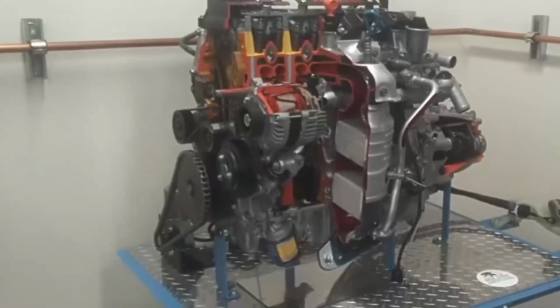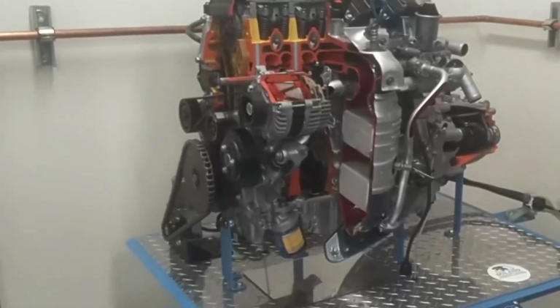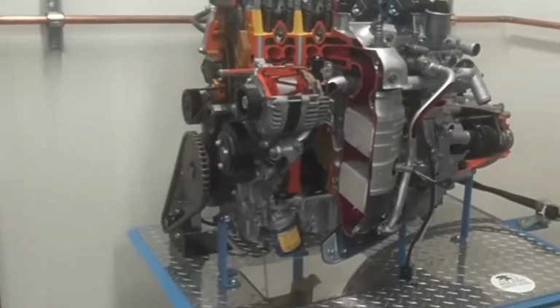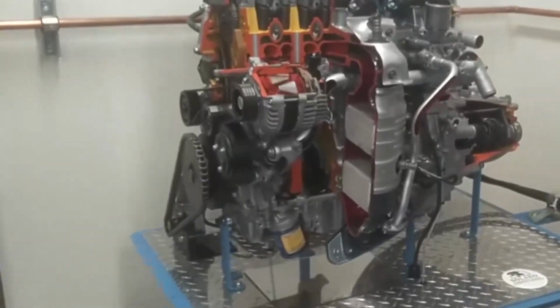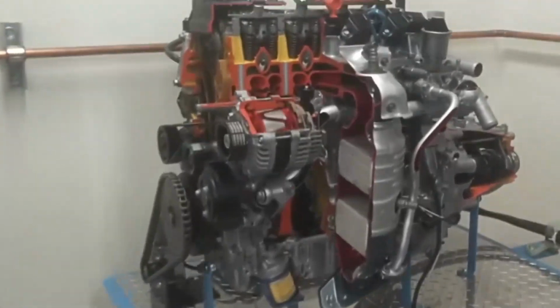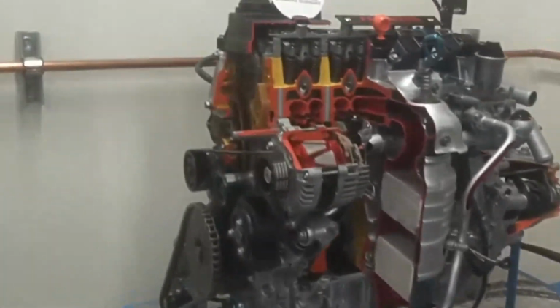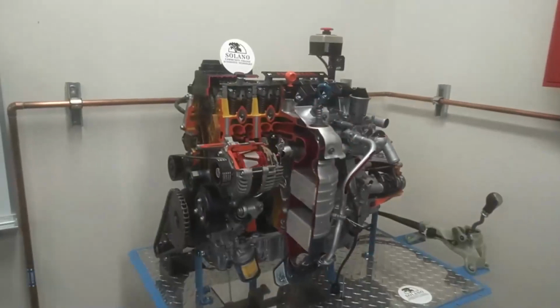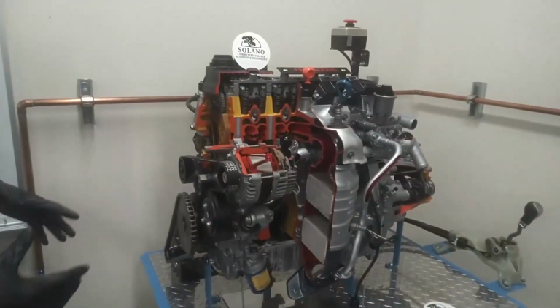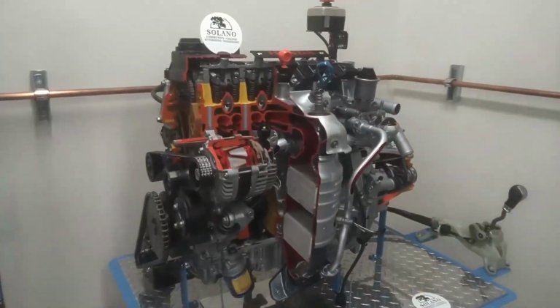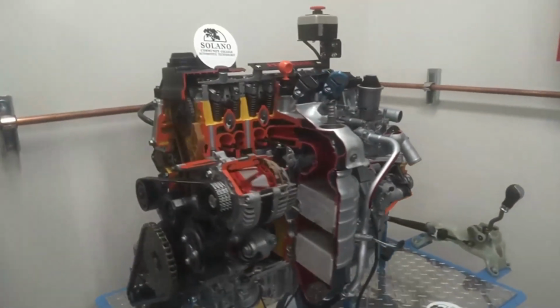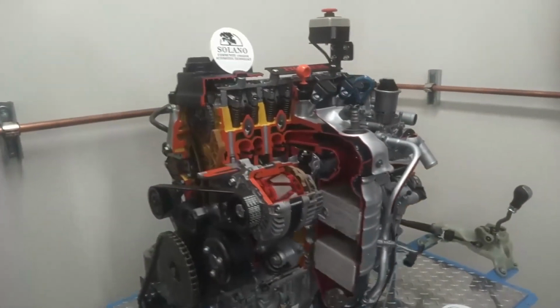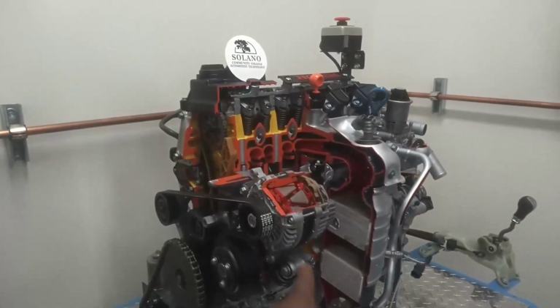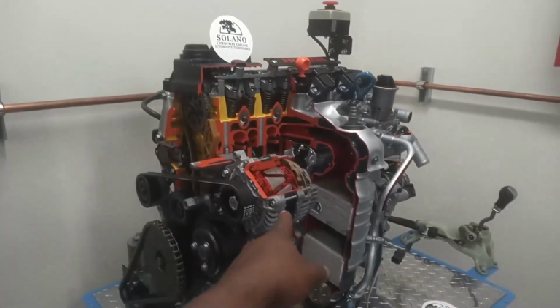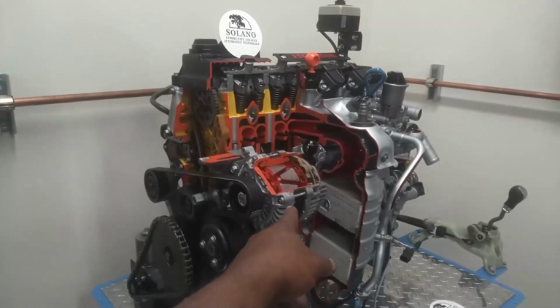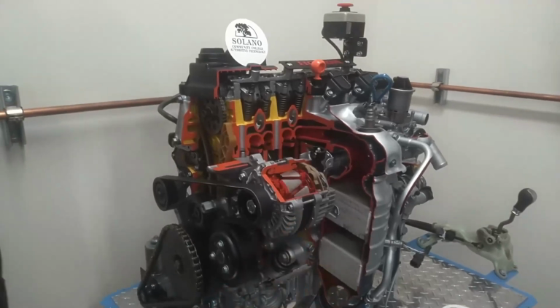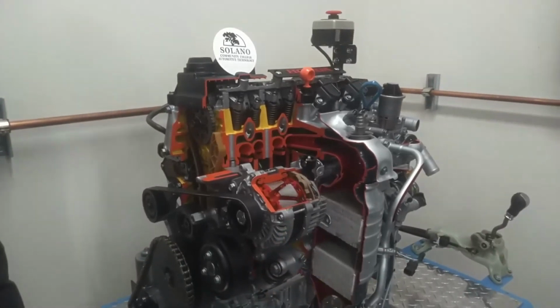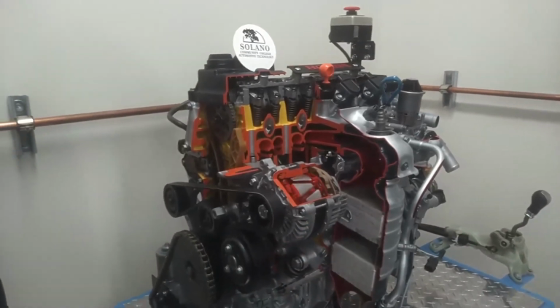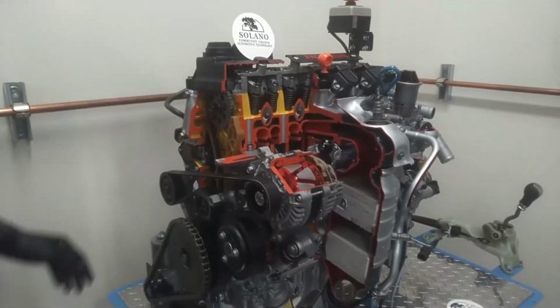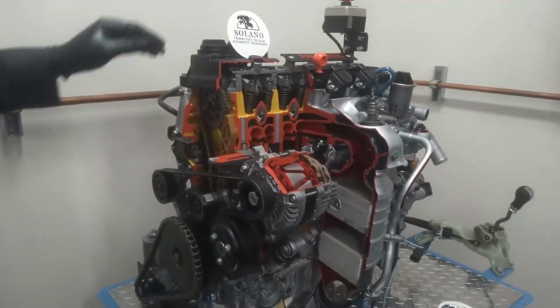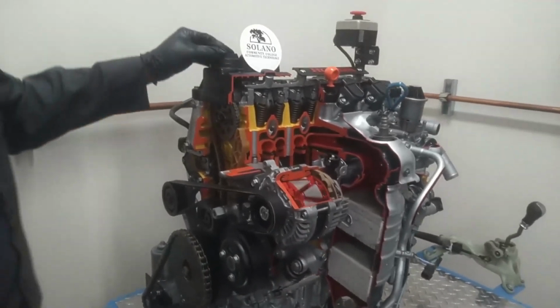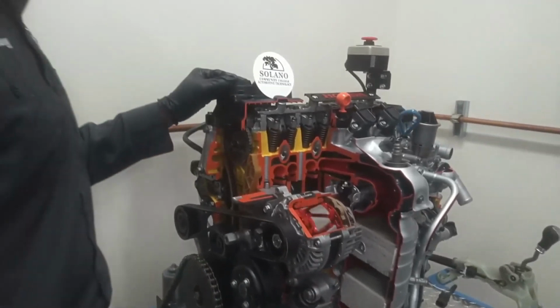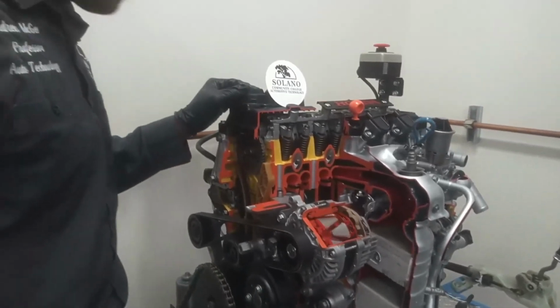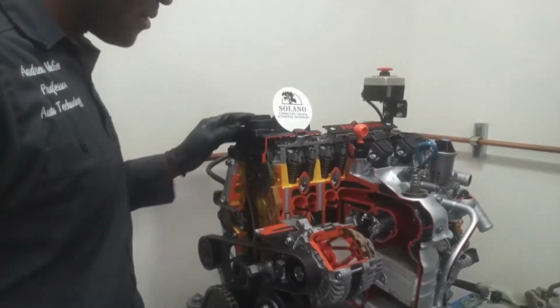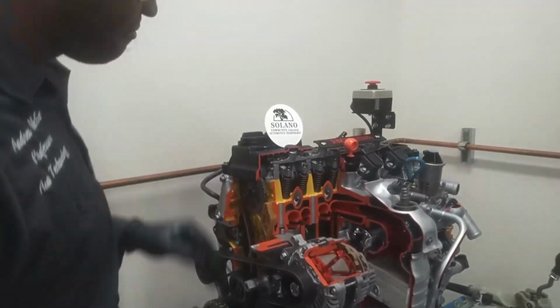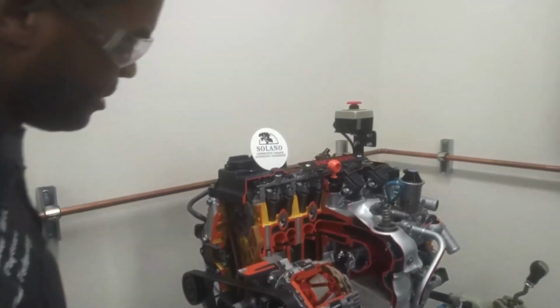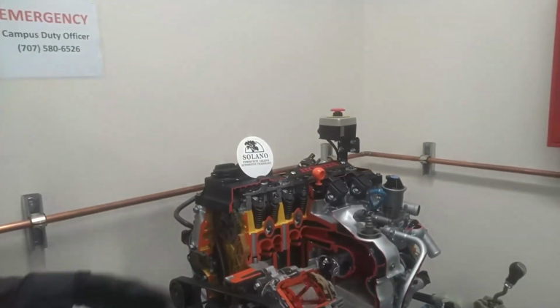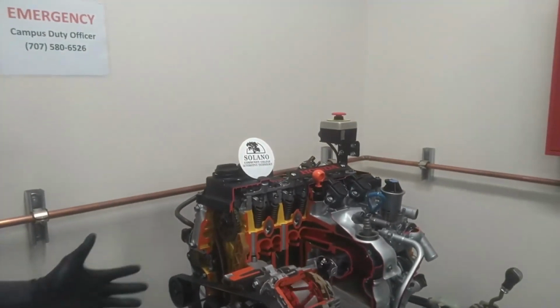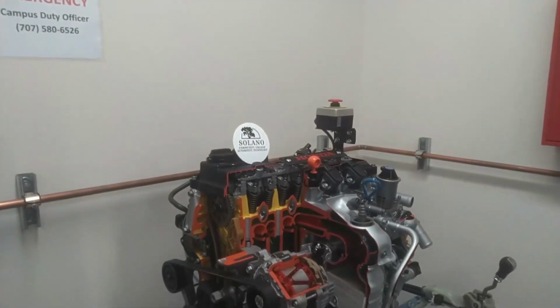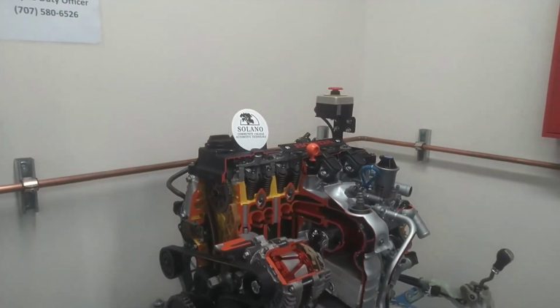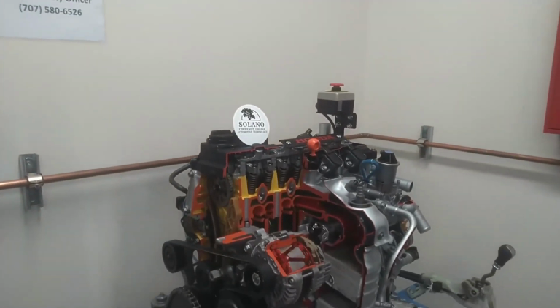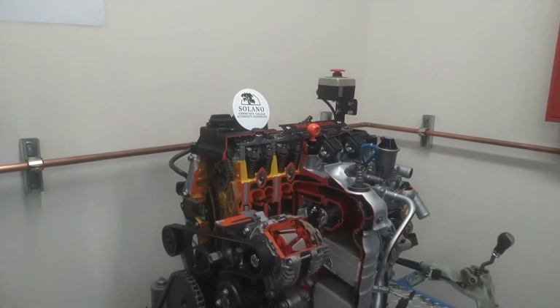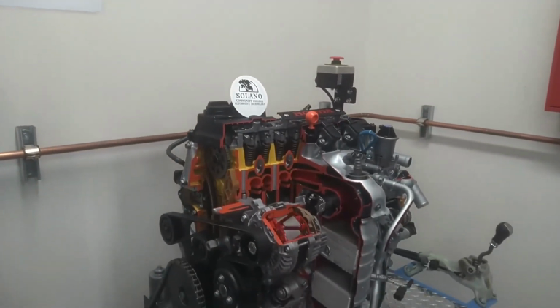This is how your four-stroke engine works. You've got a nice cutaway here — this is the generator alternator. Solano Community College Automotive Technology in Vallejo, California. This is a great demonstration of how a four-stroke engine works.